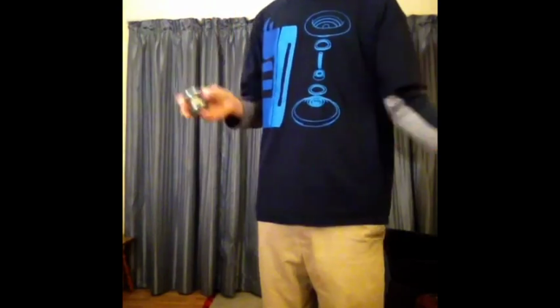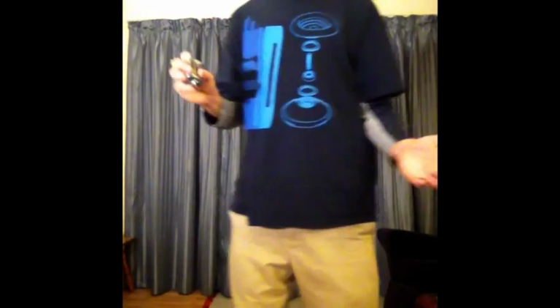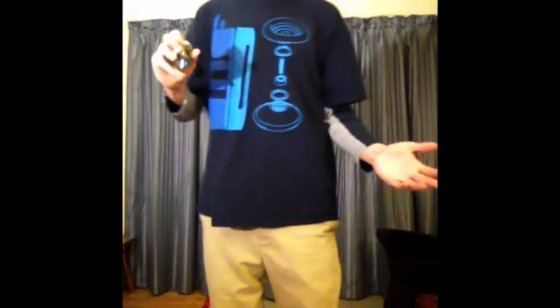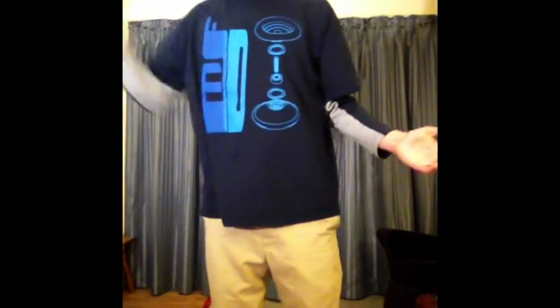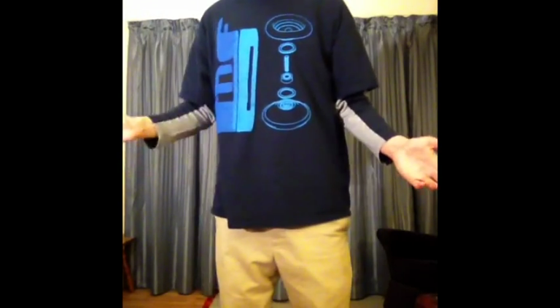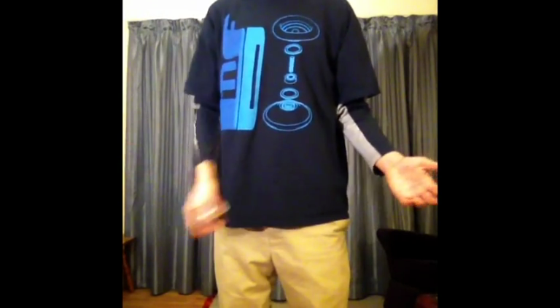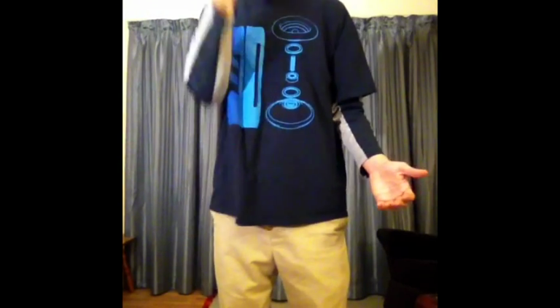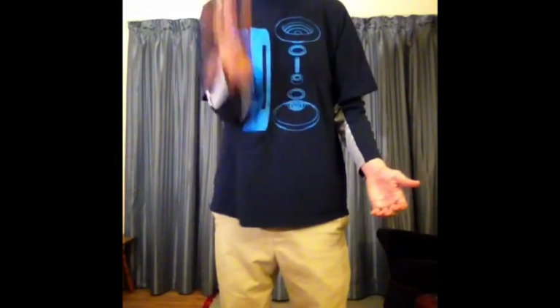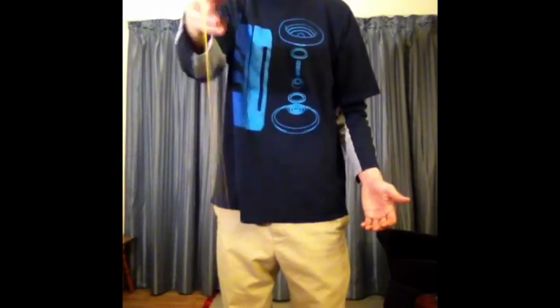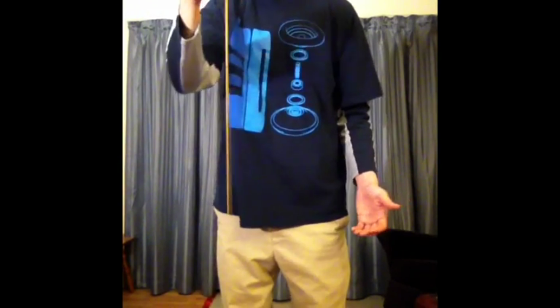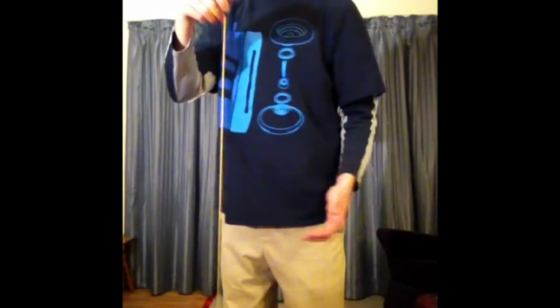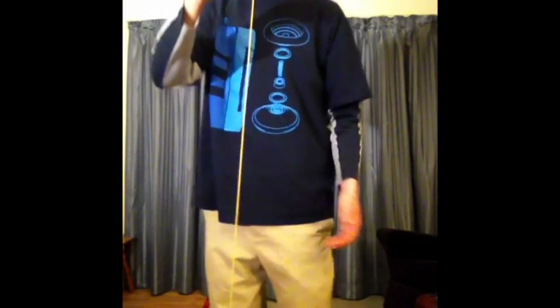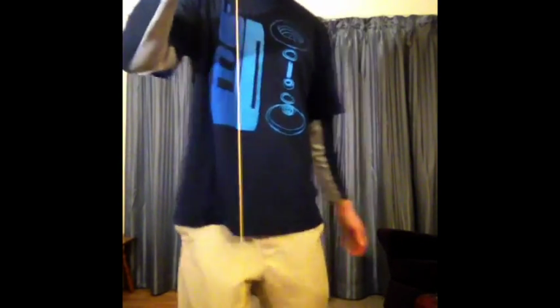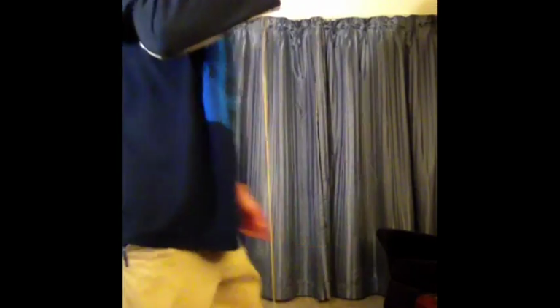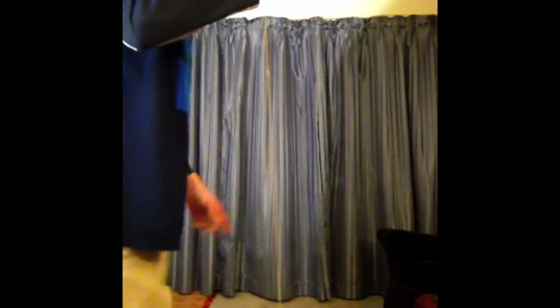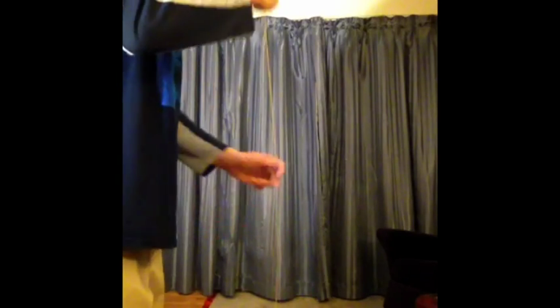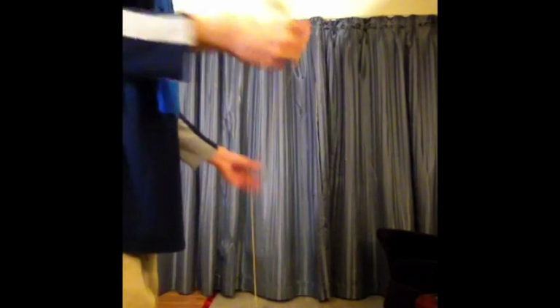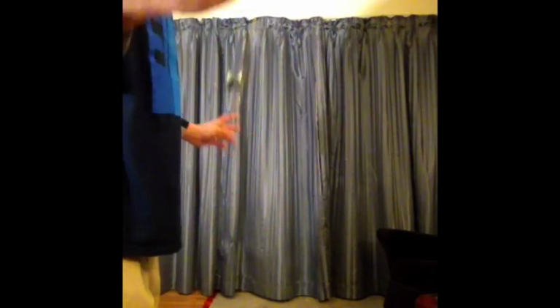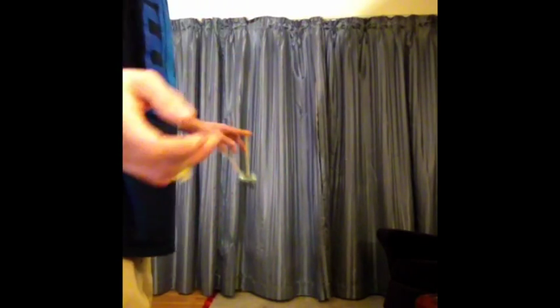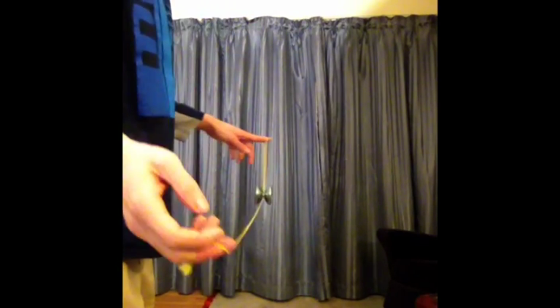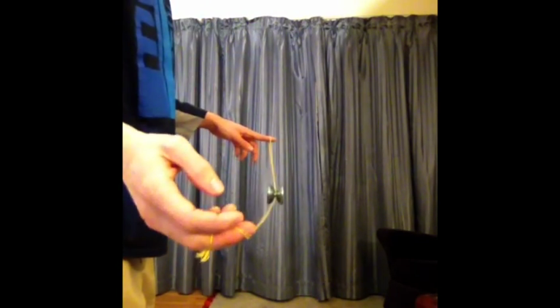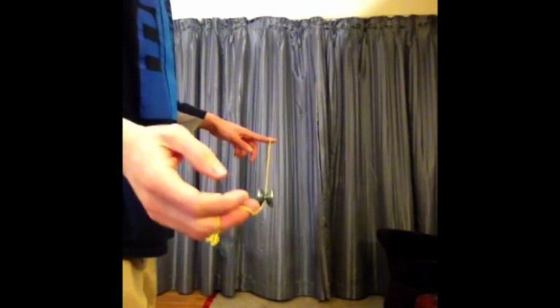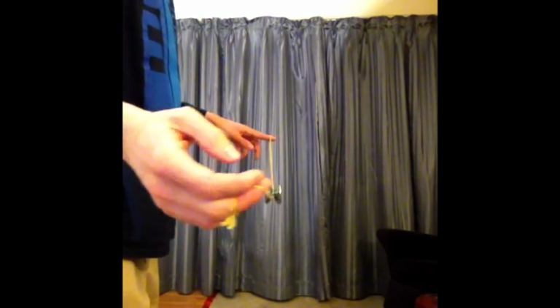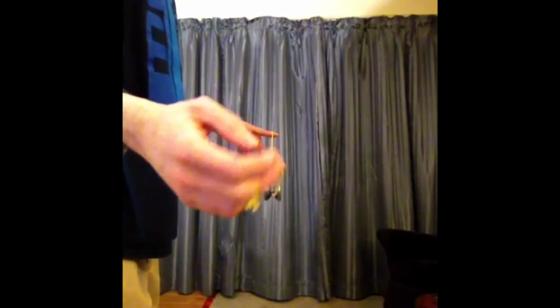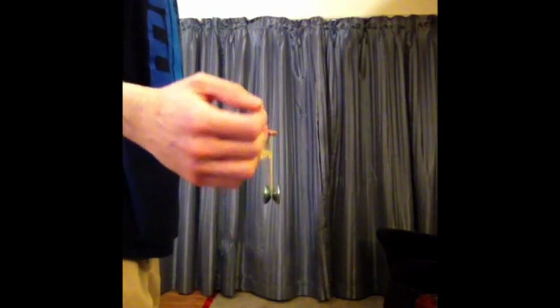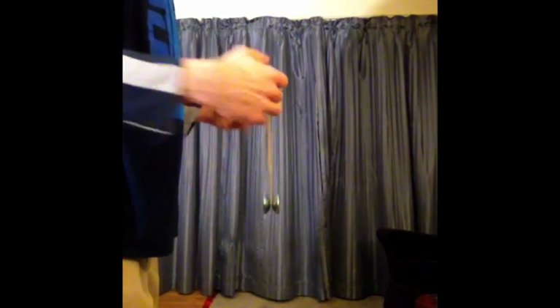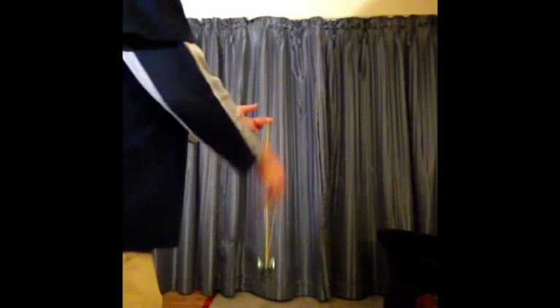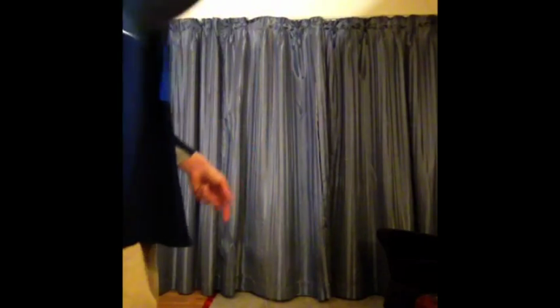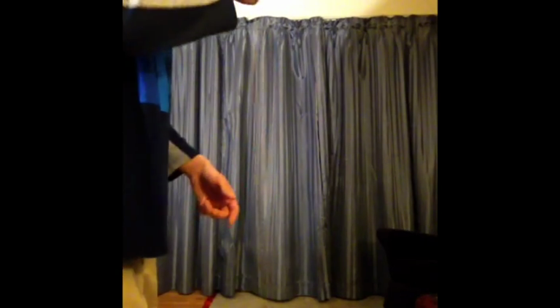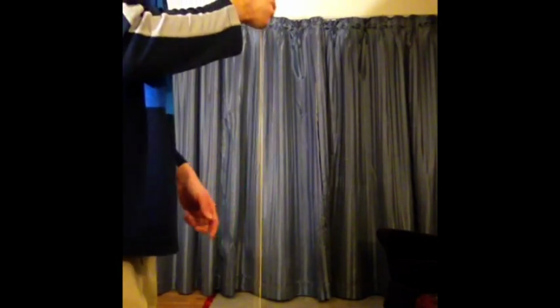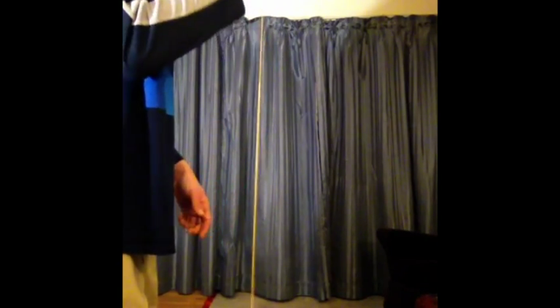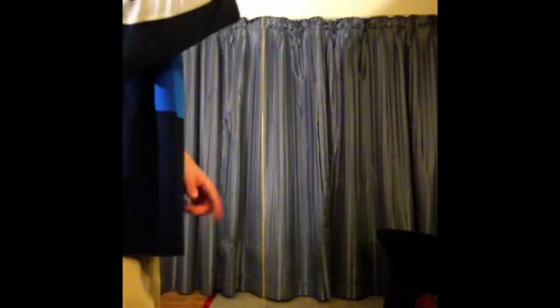When you throw side style, what you're essentially doing is throwing front style and then turning around this way. So you're now going in the opposite direction of the bearing. Well, if I try to bind that way, it just slips off the yoyo.